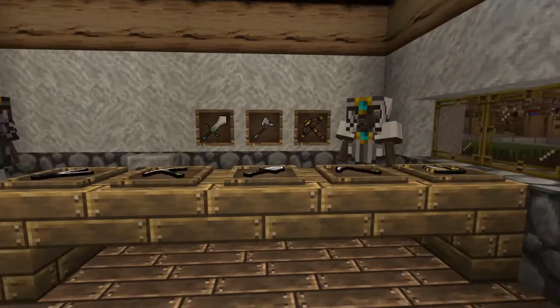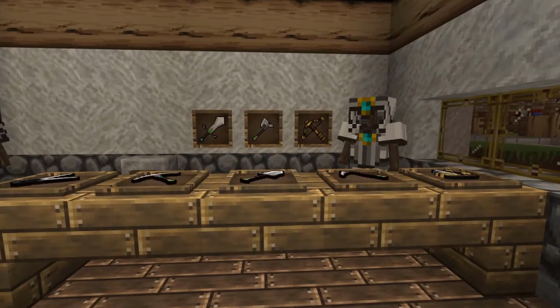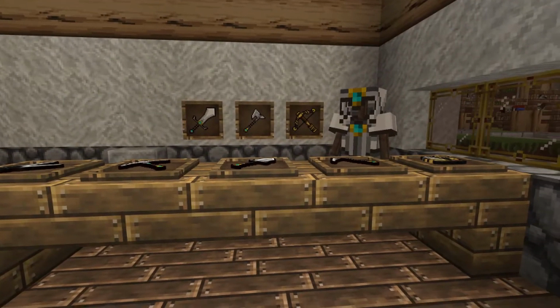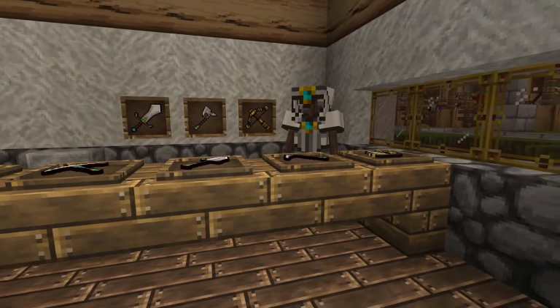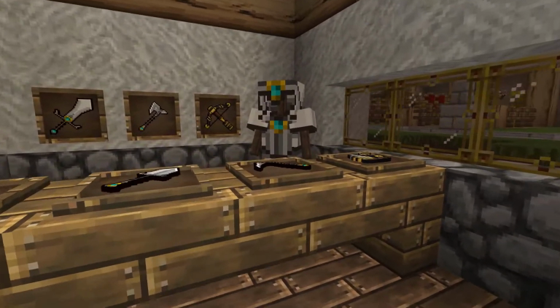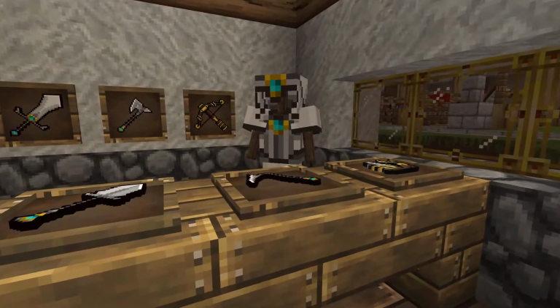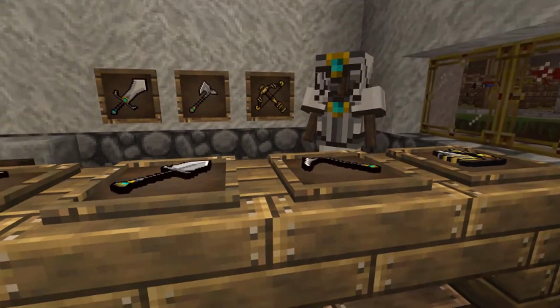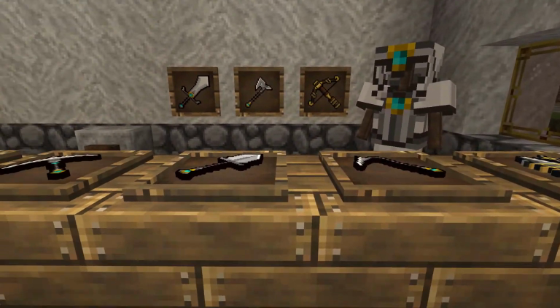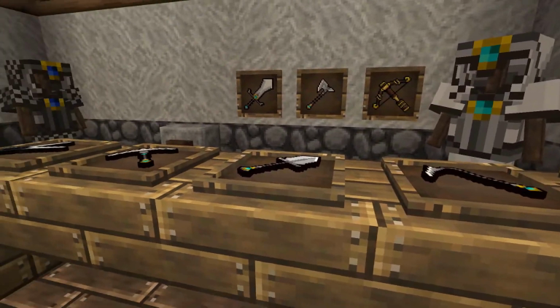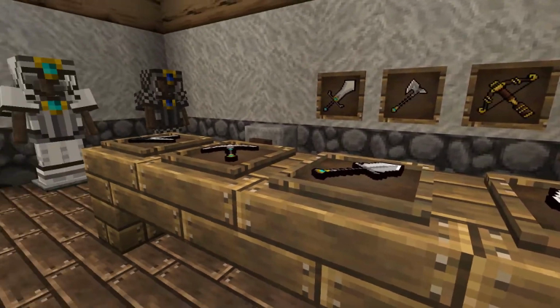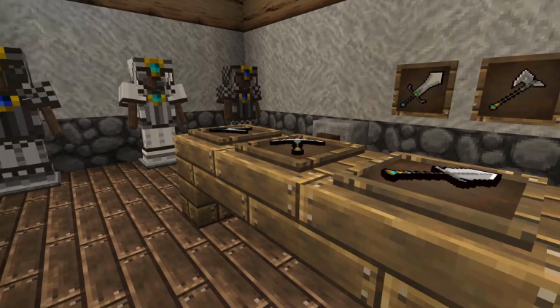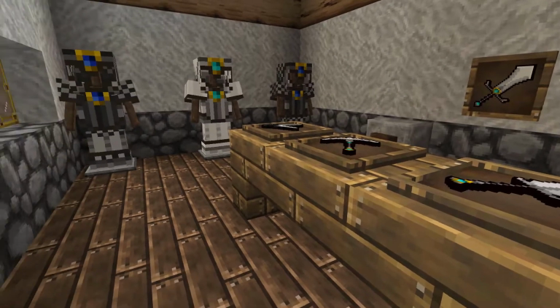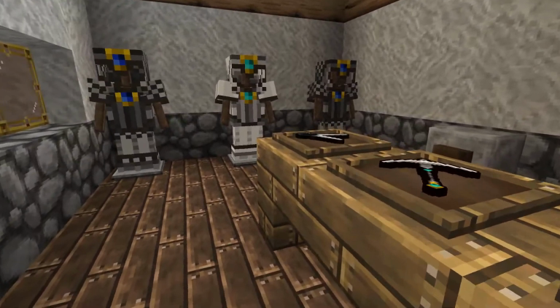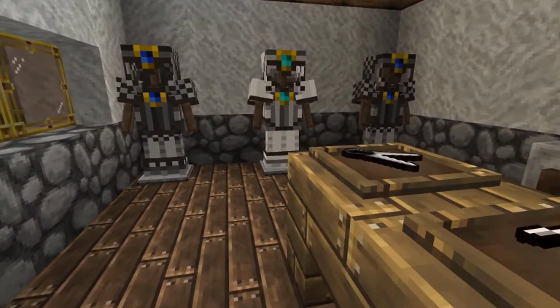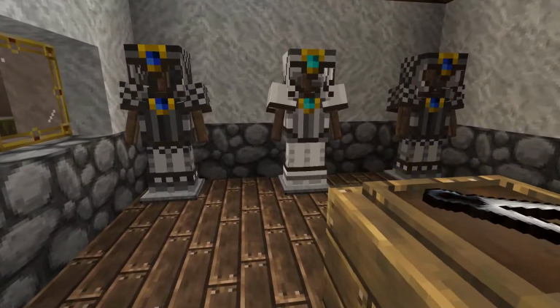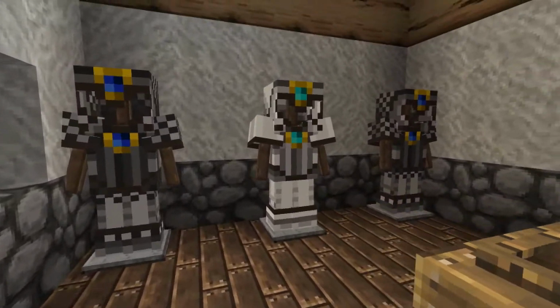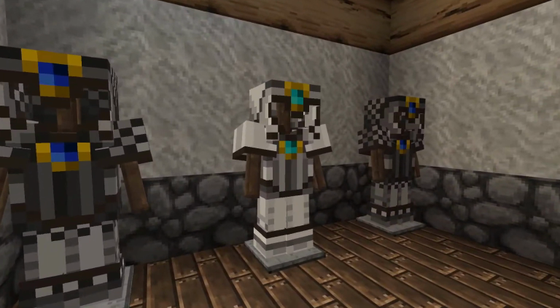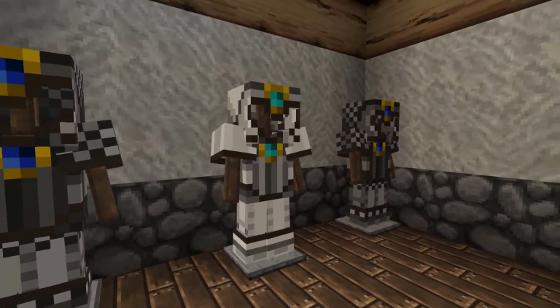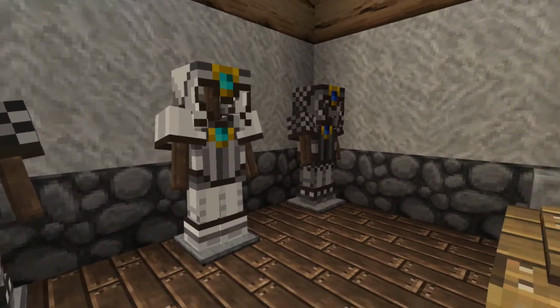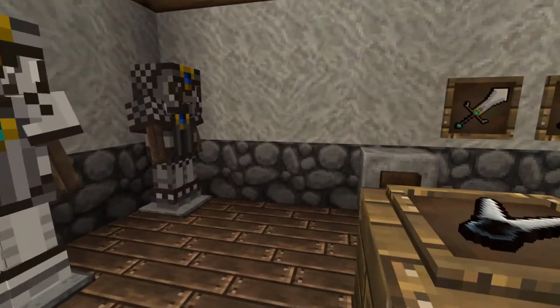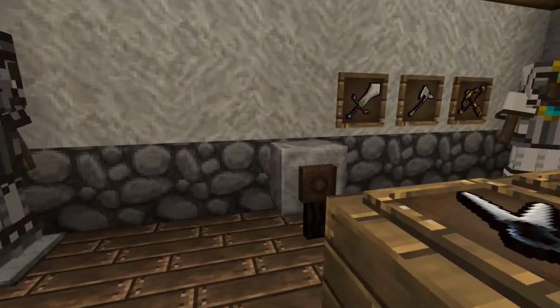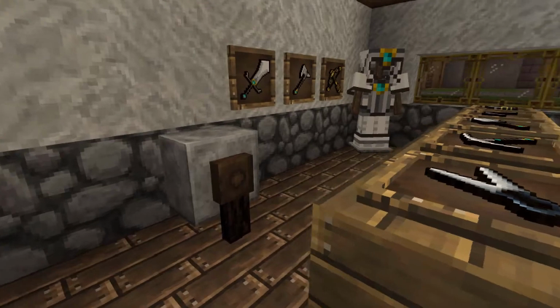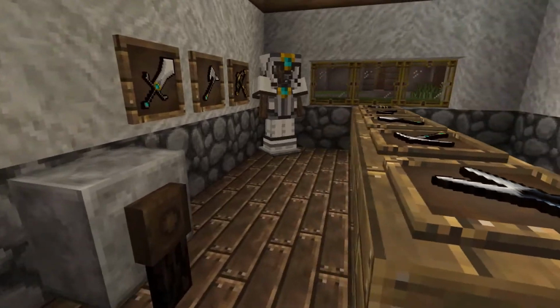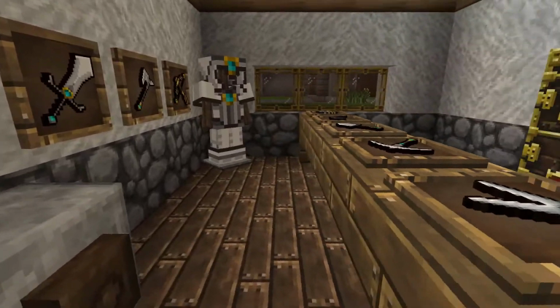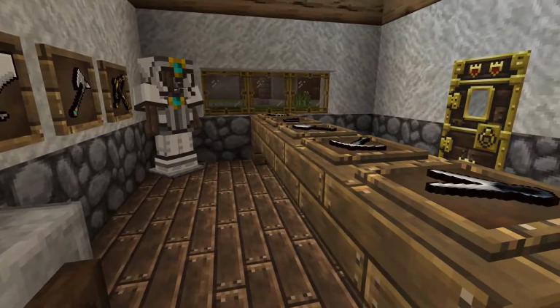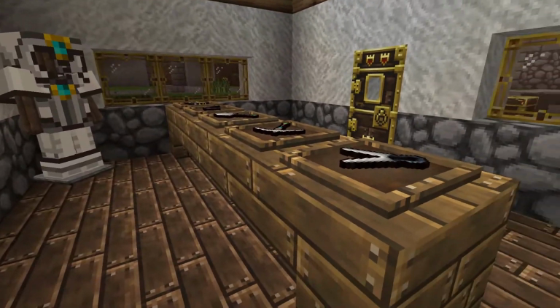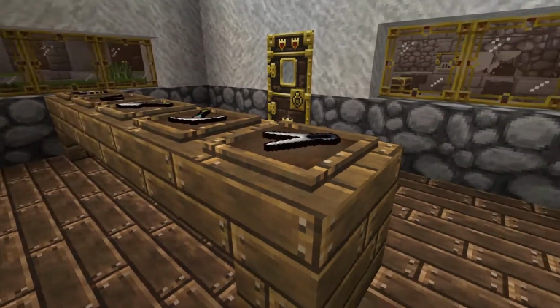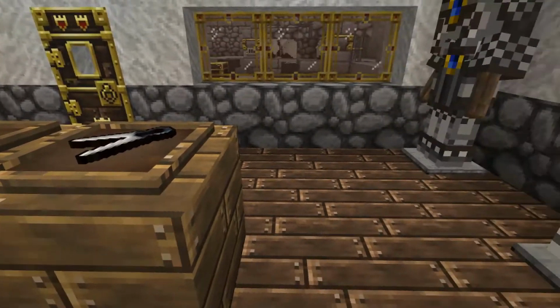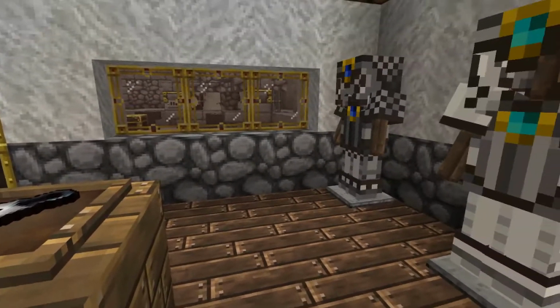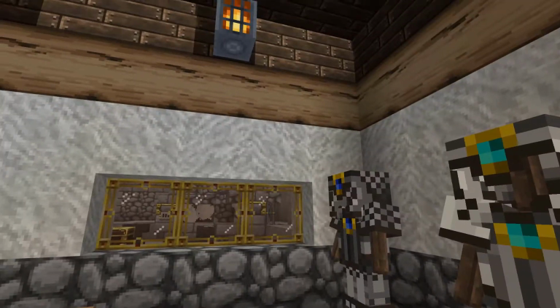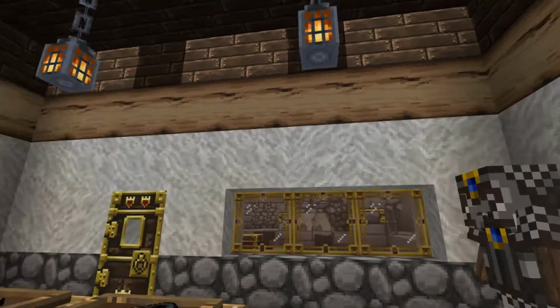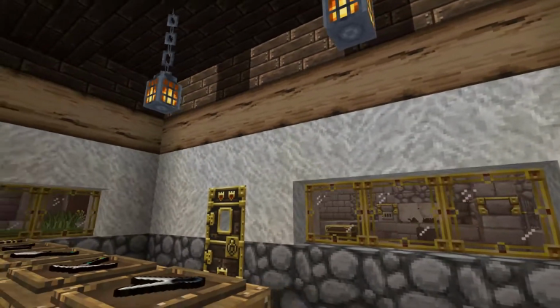Here we have the armor shop, weapon shop, and tool shop. We've got some lovely iron tools set out on display. We've got iron and chainmail, a grinding stone for armor improvements and weapon improvements.